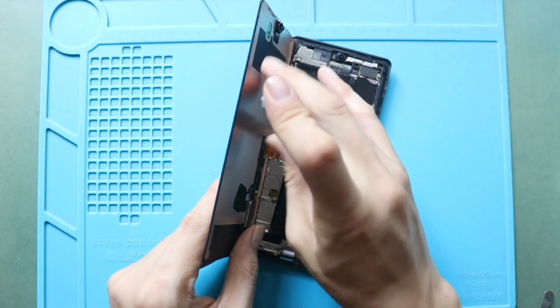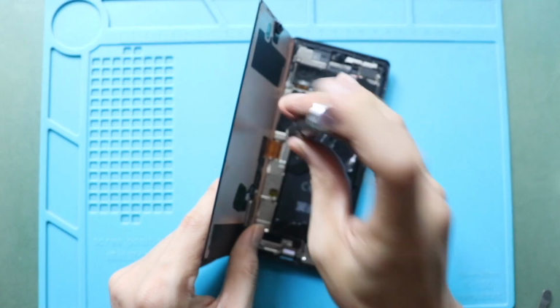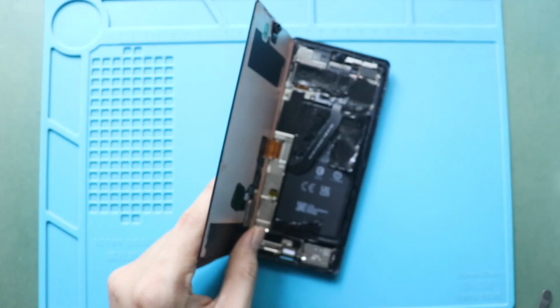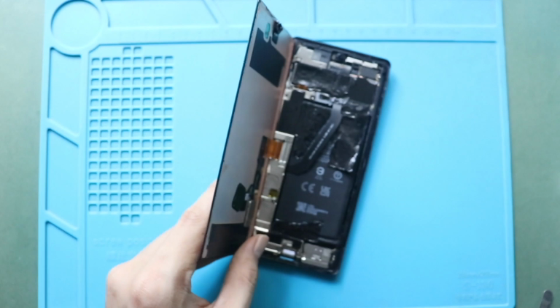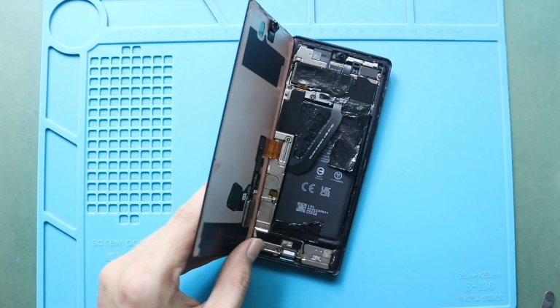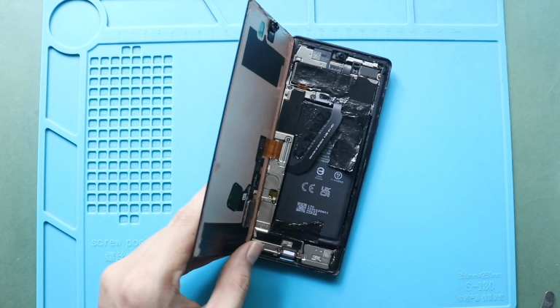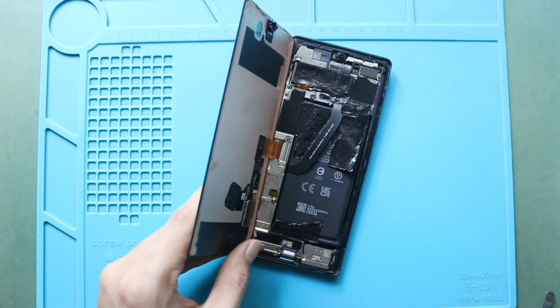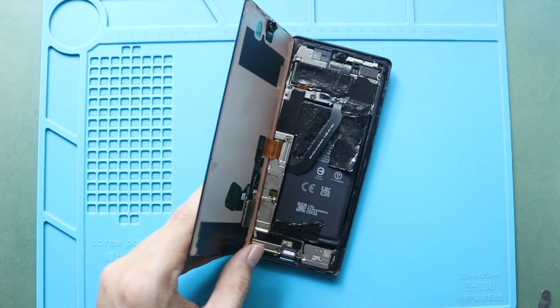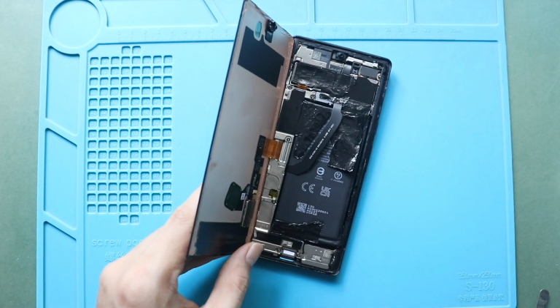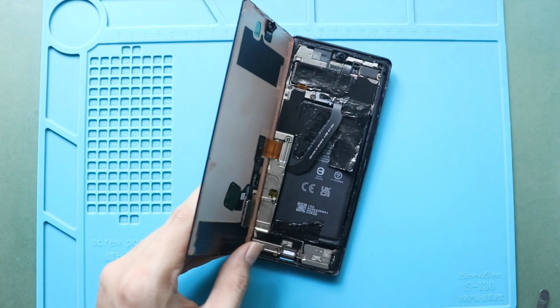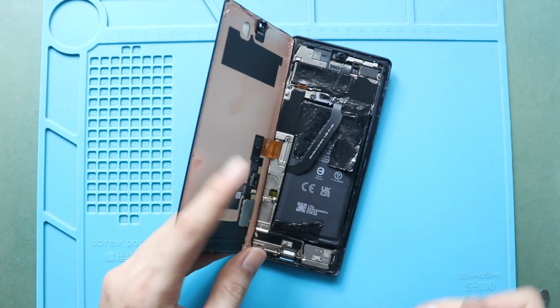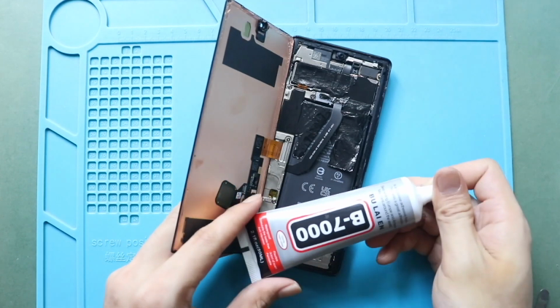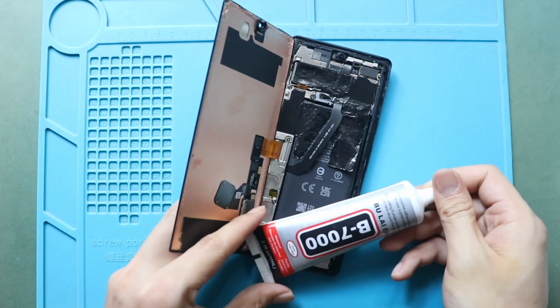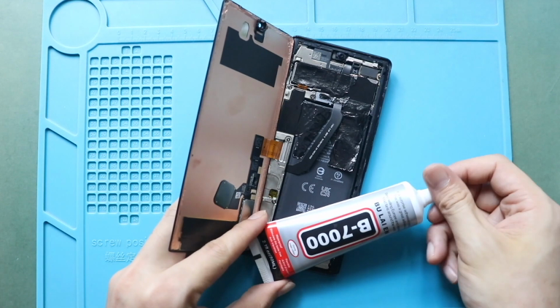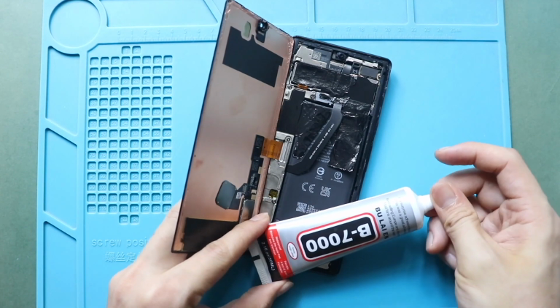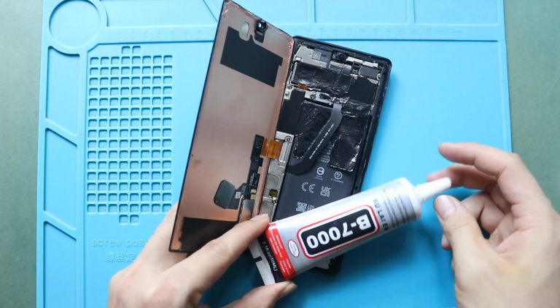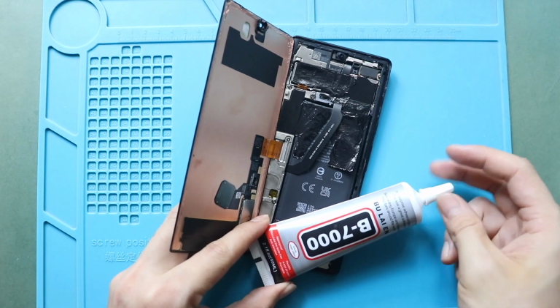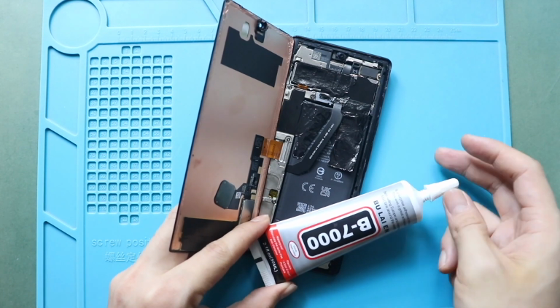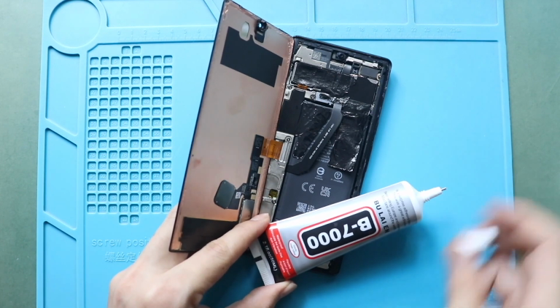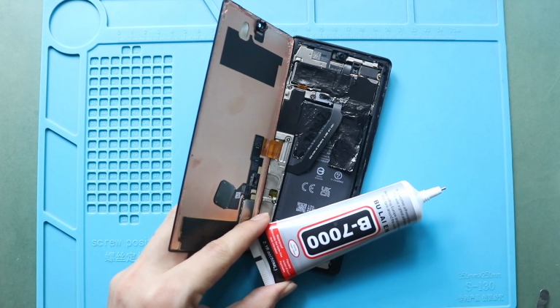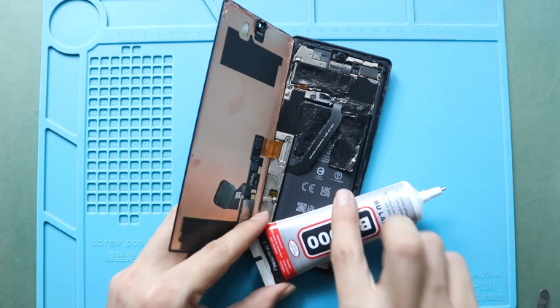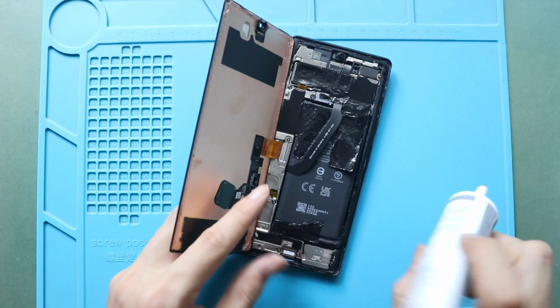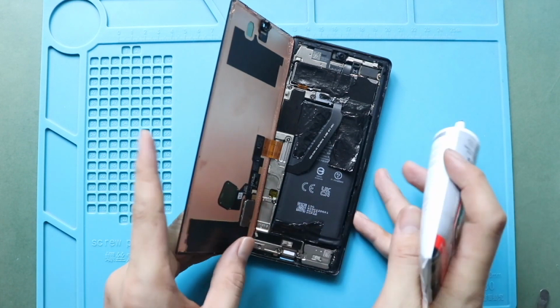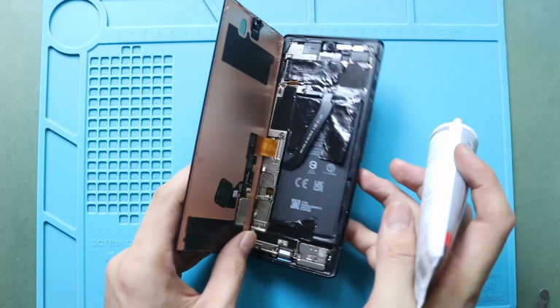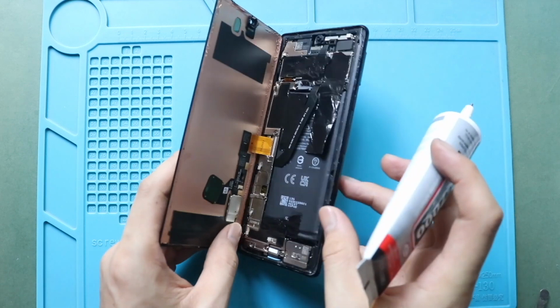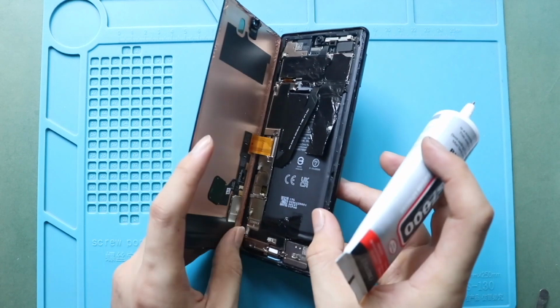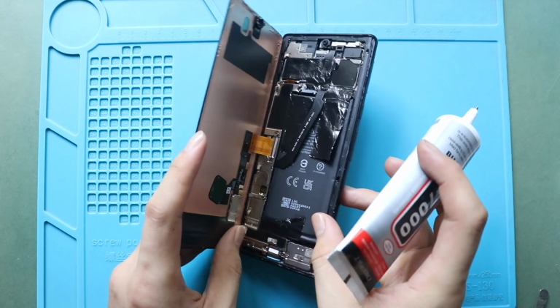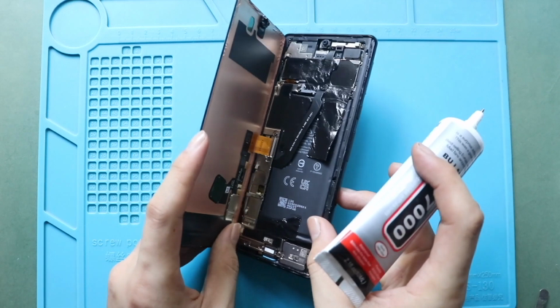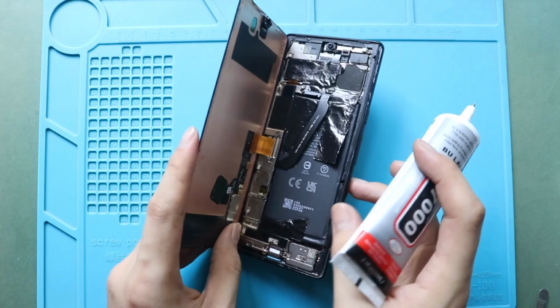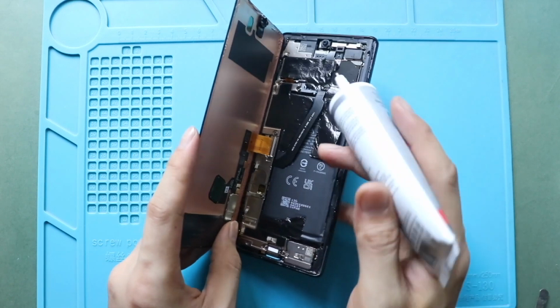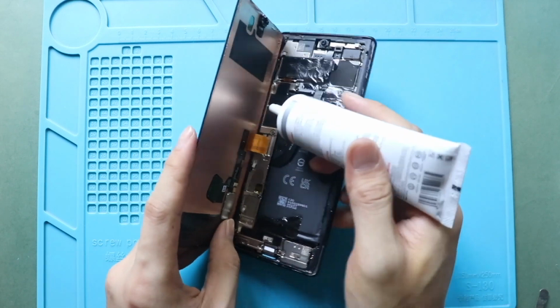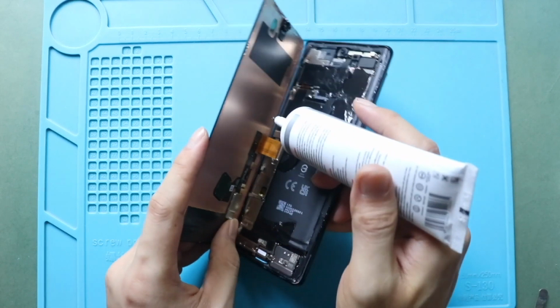Next, before securing the LCD screen, ensure it has glue. If not, use B7000 glue or new double-sided LCD adhesive.